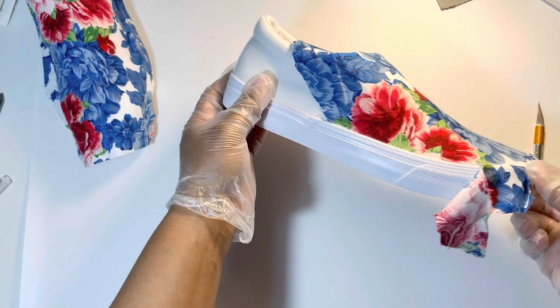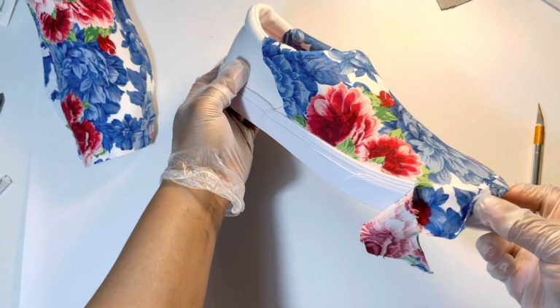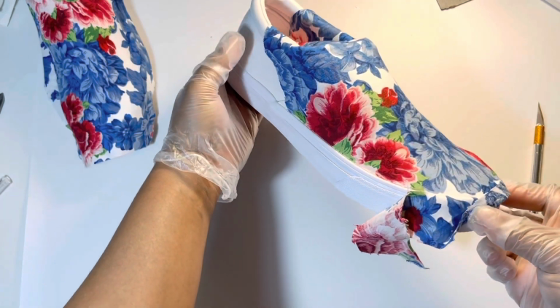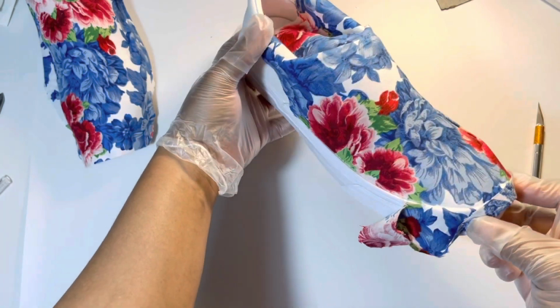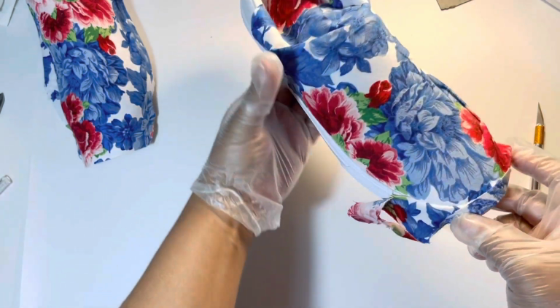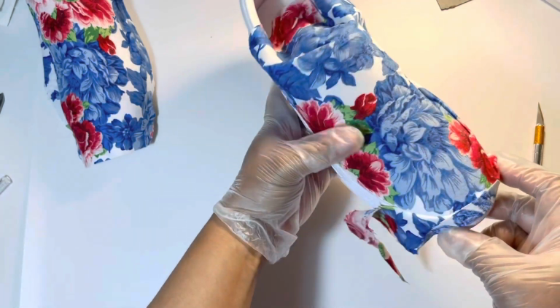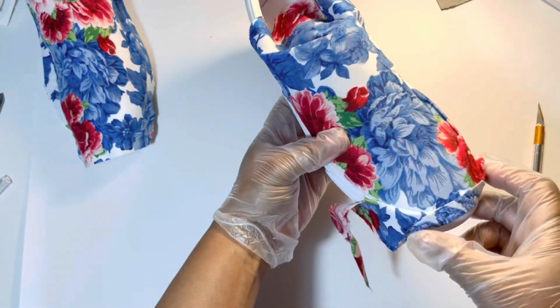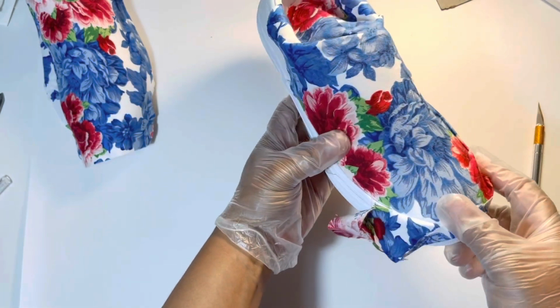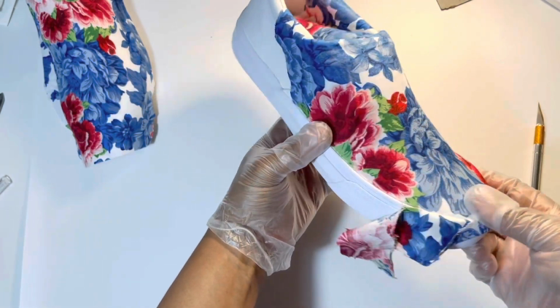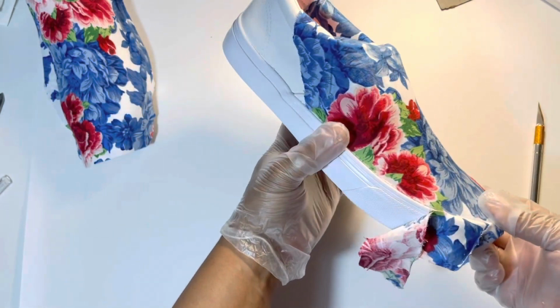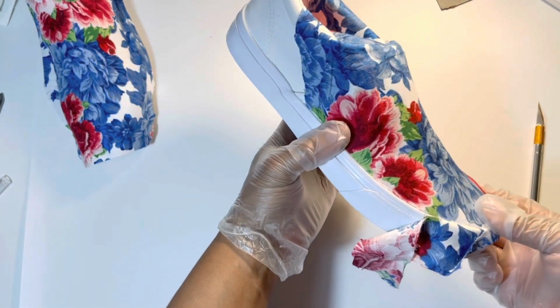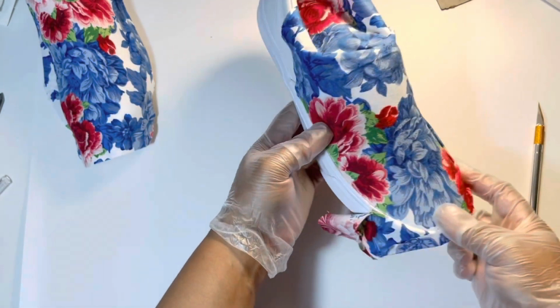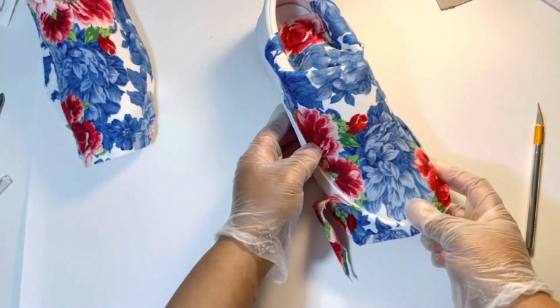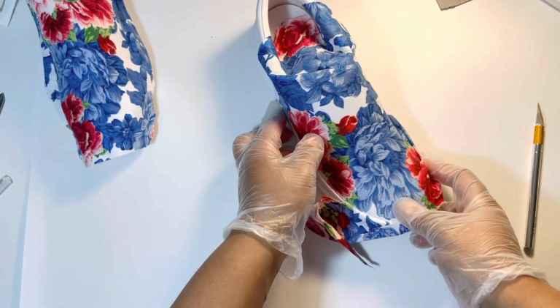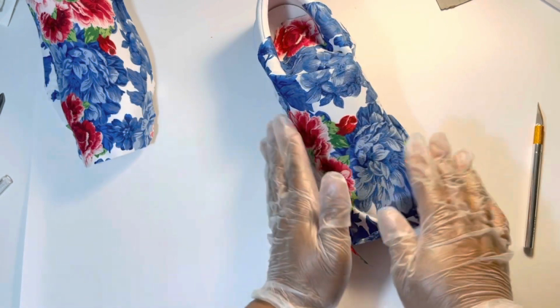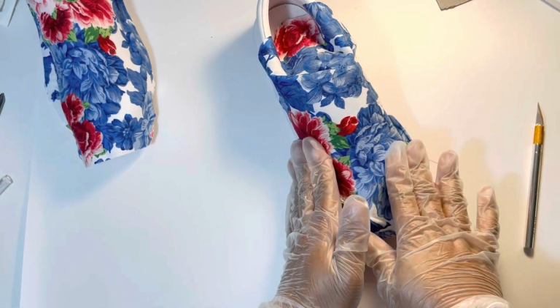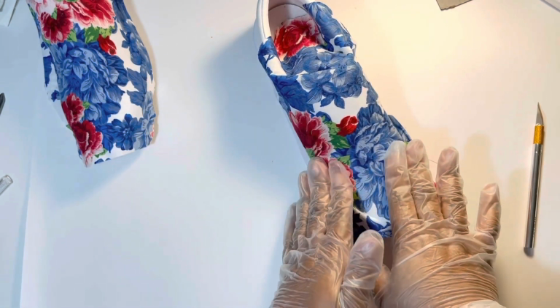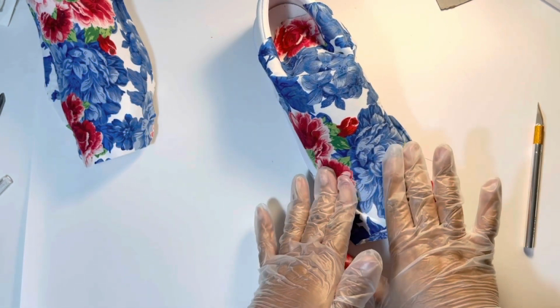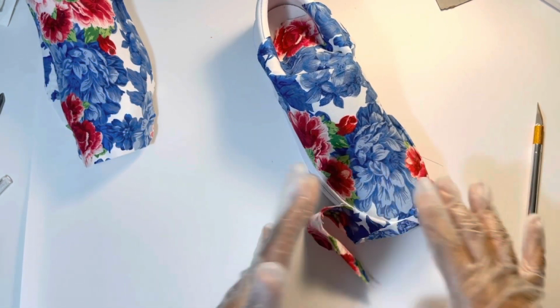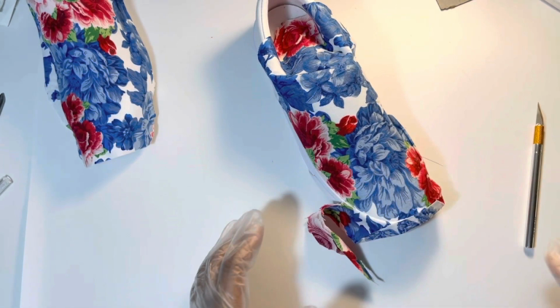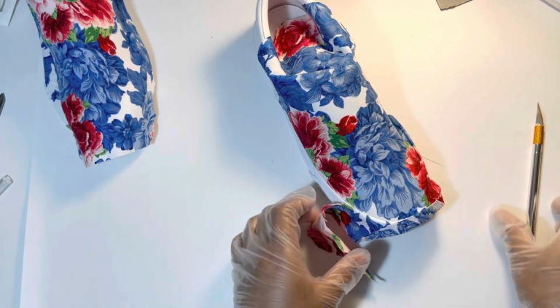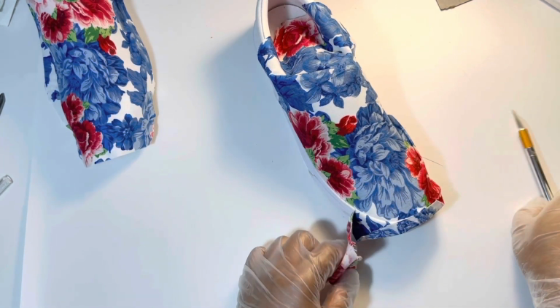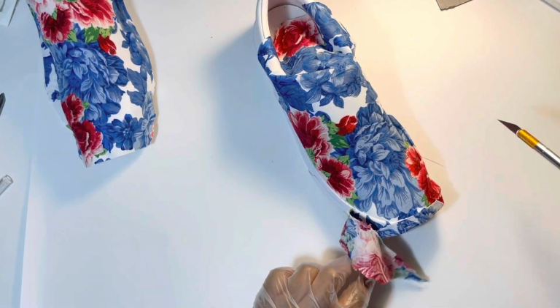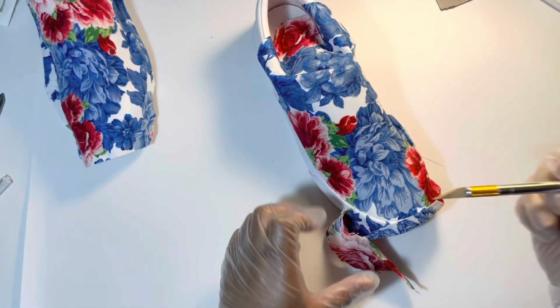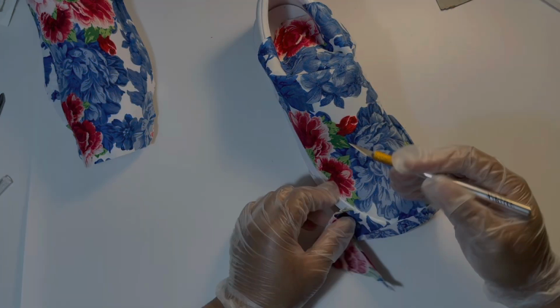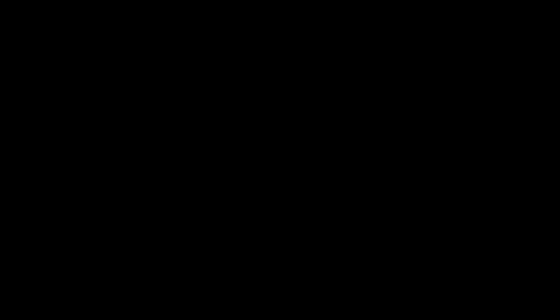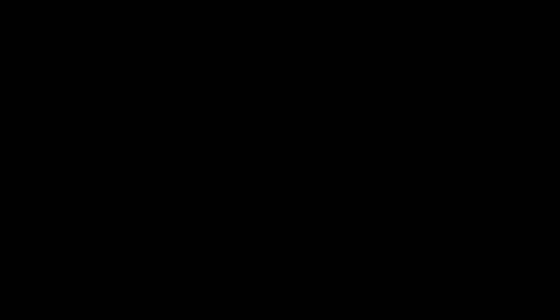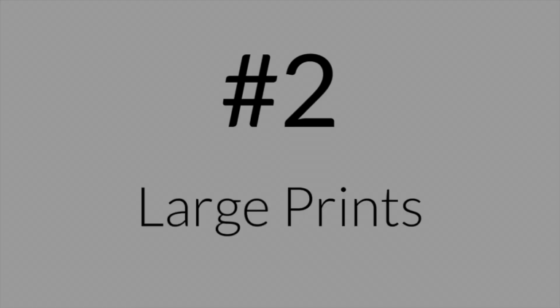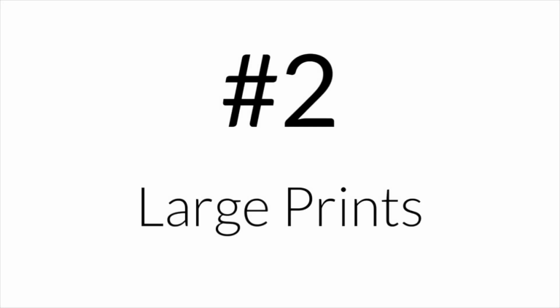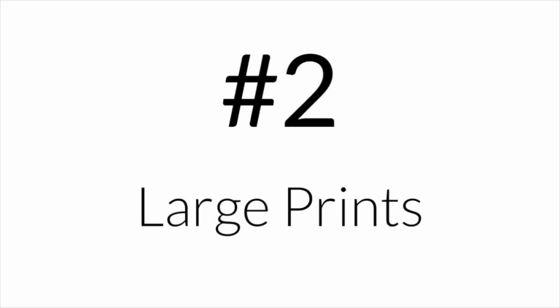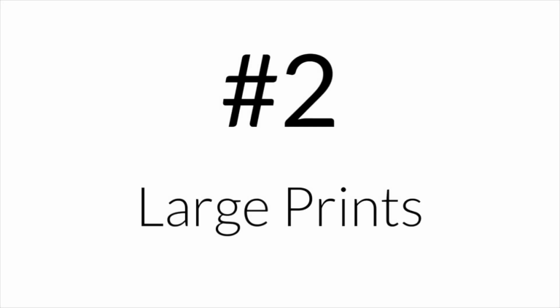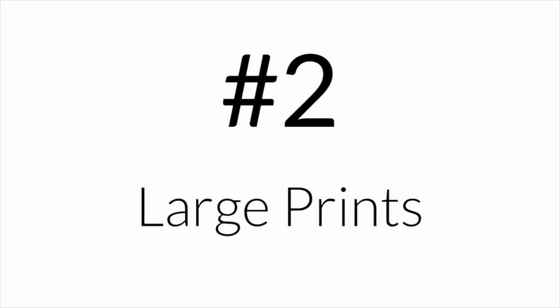If you take time to look closely at this pattern, notice how many different blues there are in that flower — there are about eight different blues in the flower. You also see several different reds, pinks, and plums.